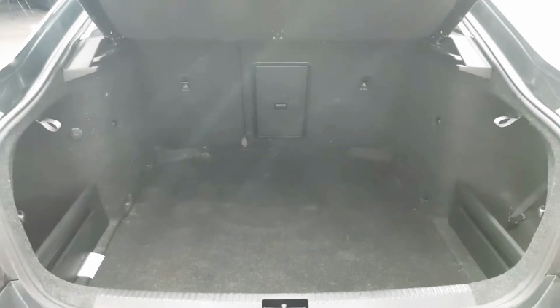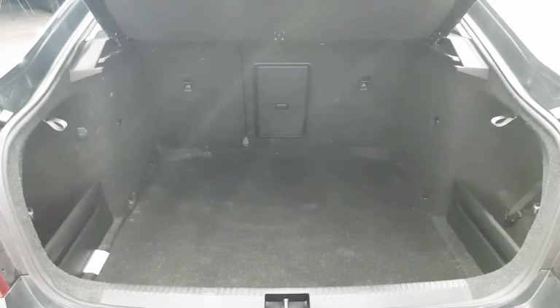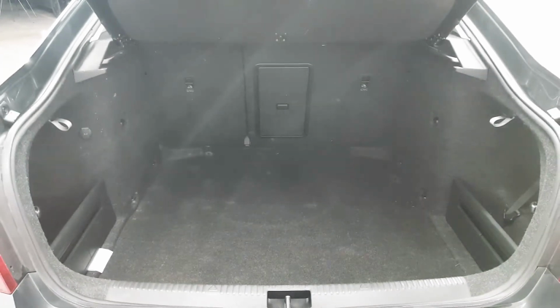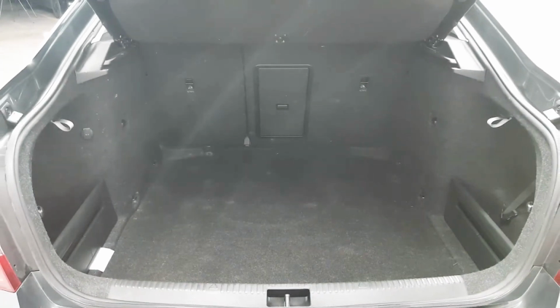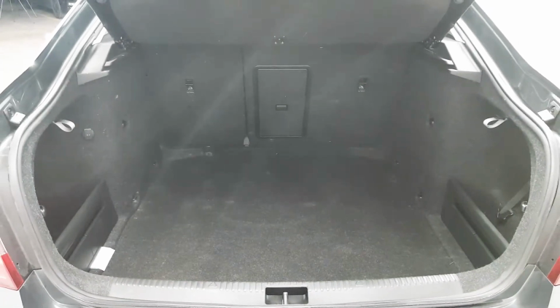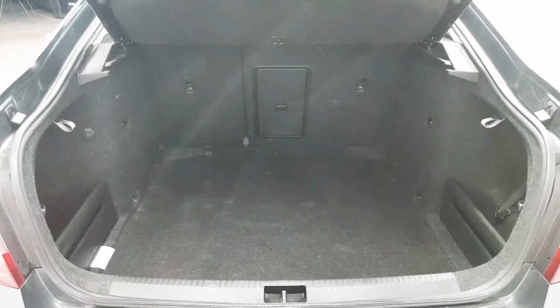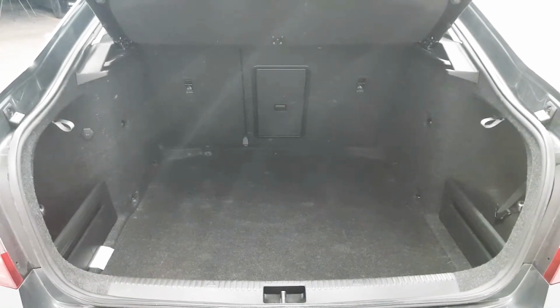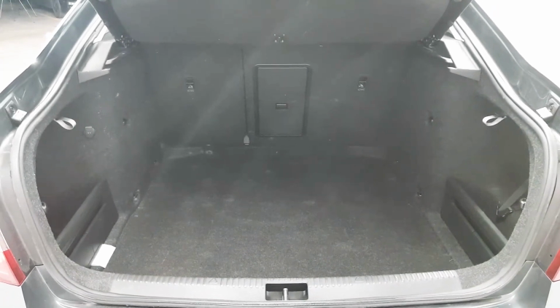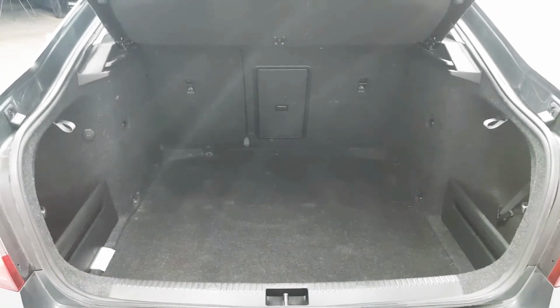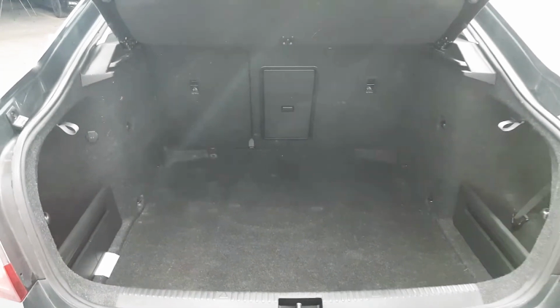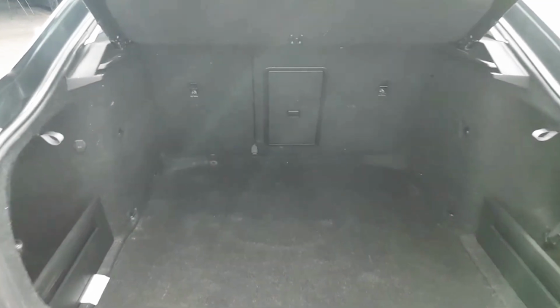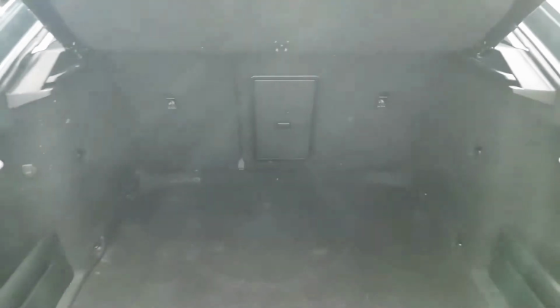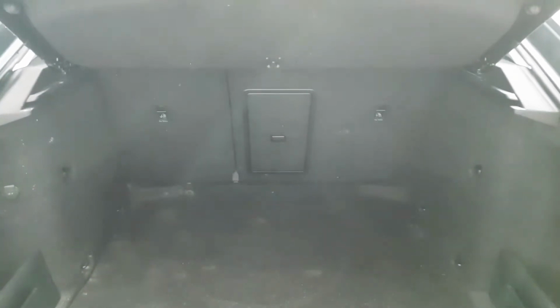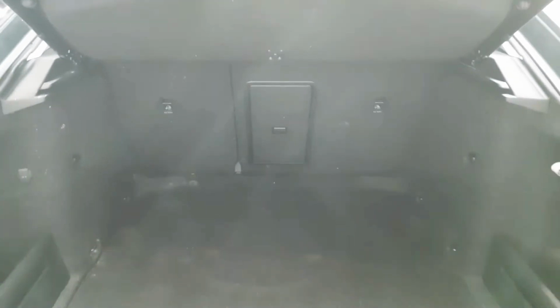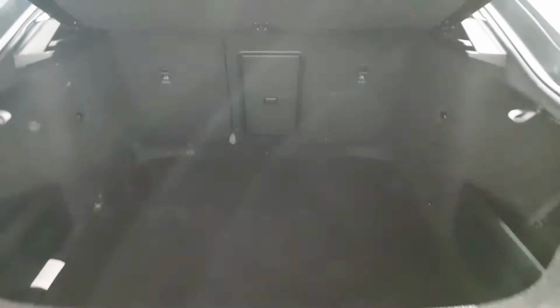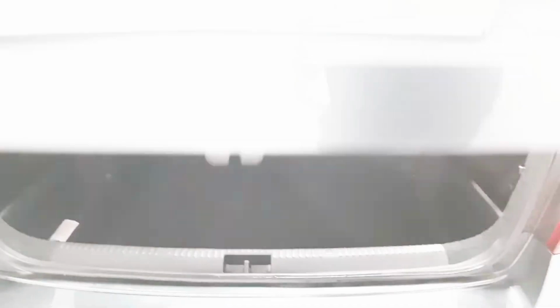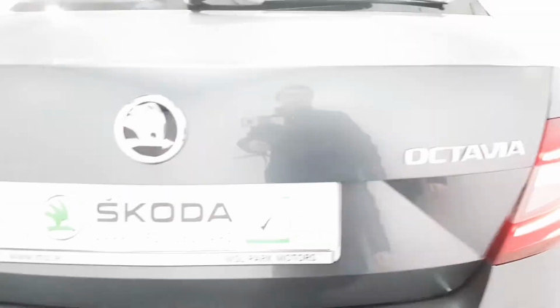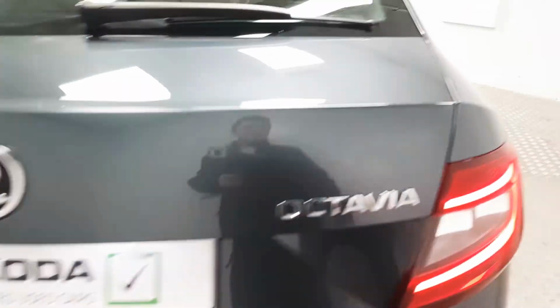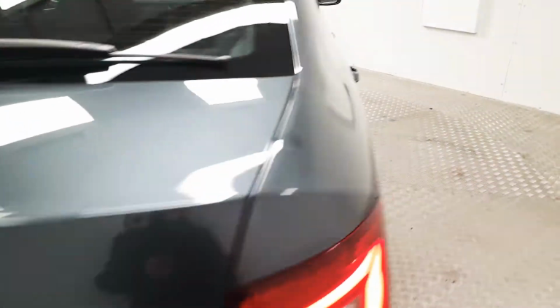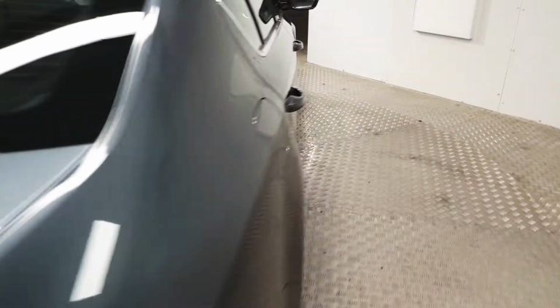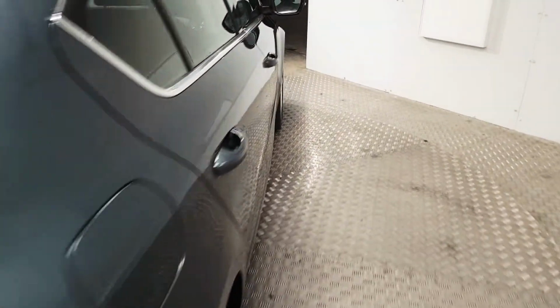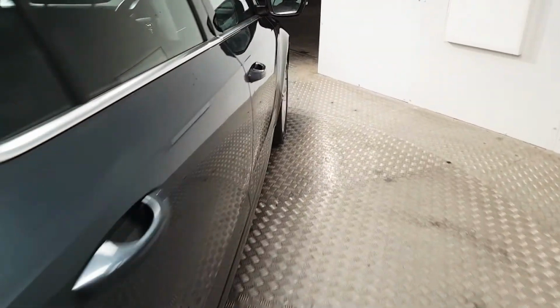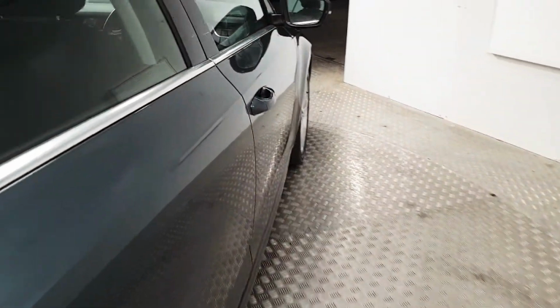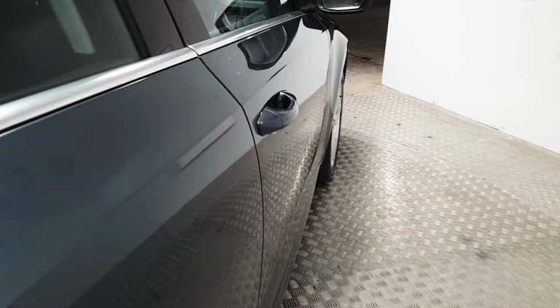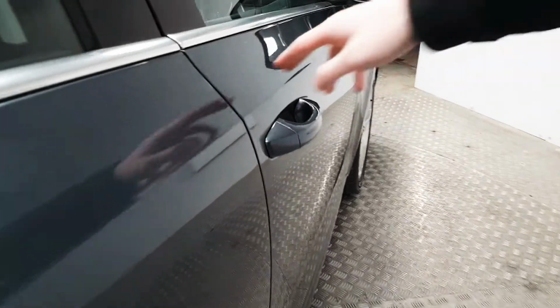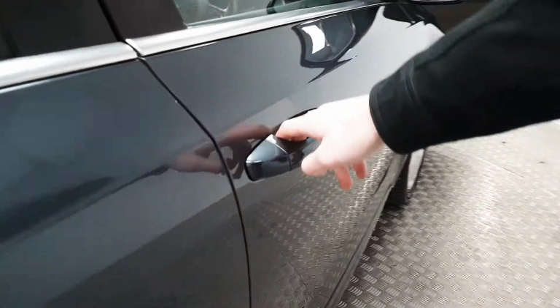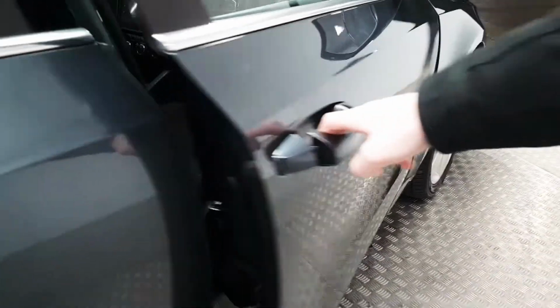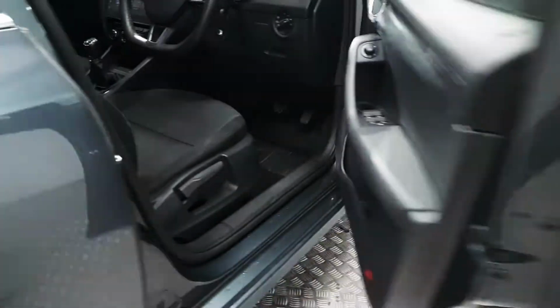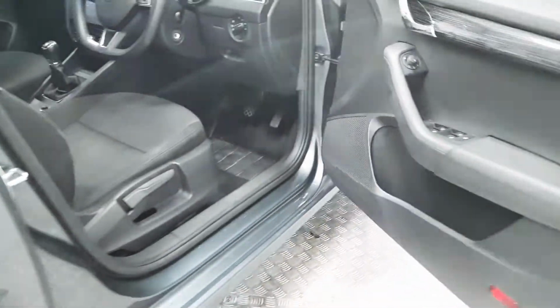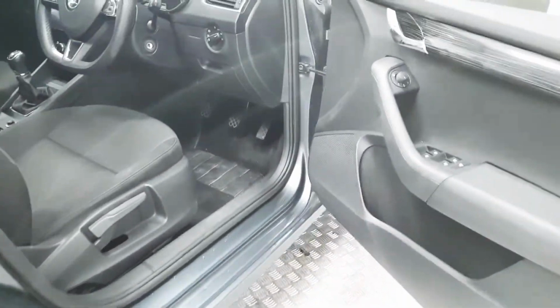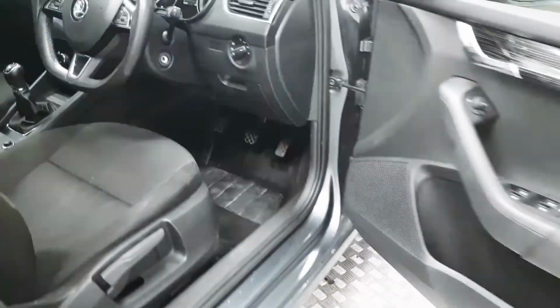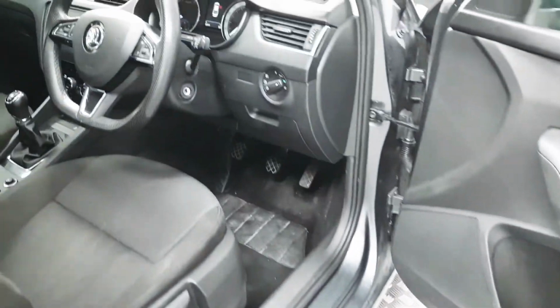As you can see we've got lots of storage space here in the boot — one of the best in its class. The rear seats are also split folding in case you need more space.